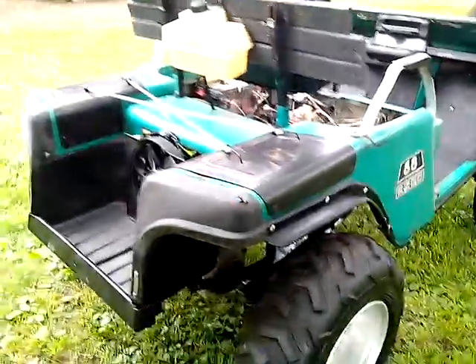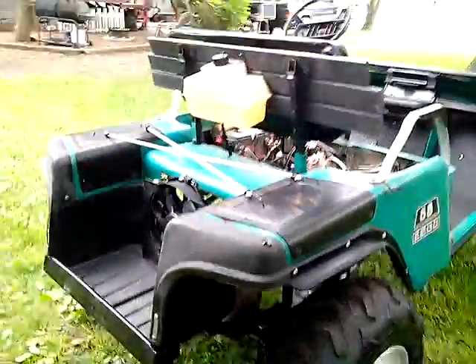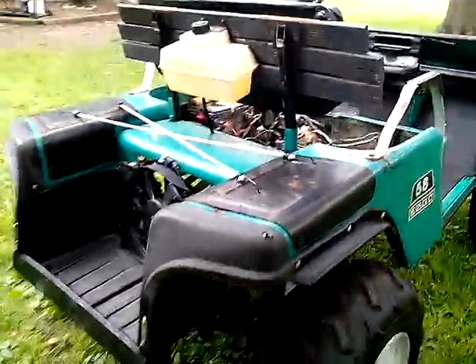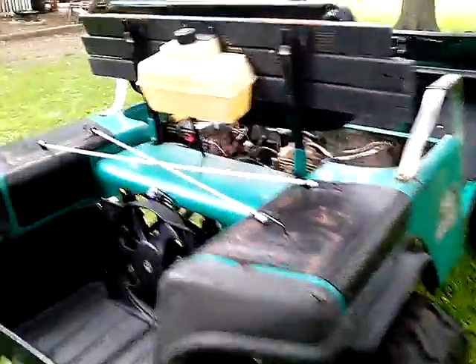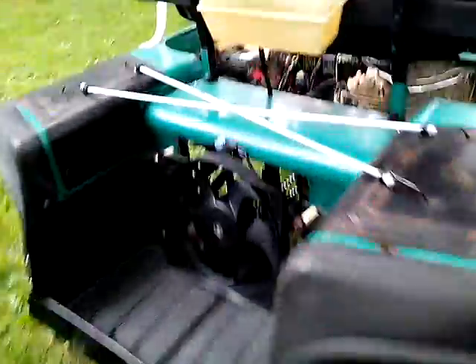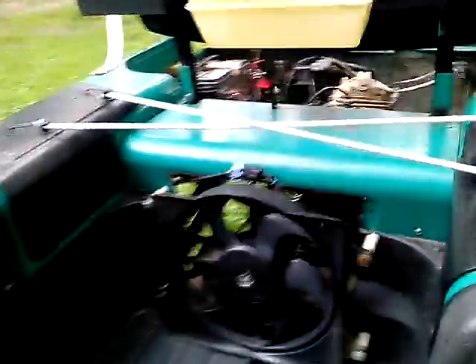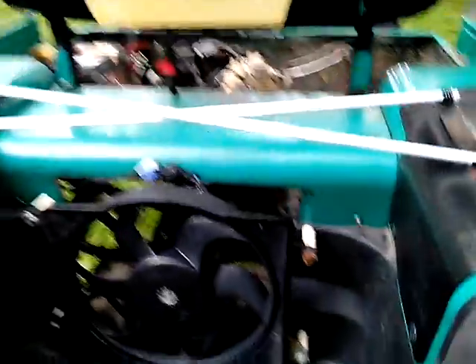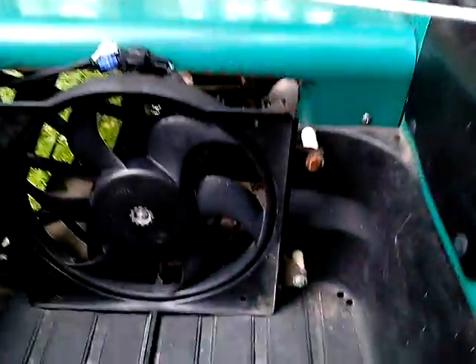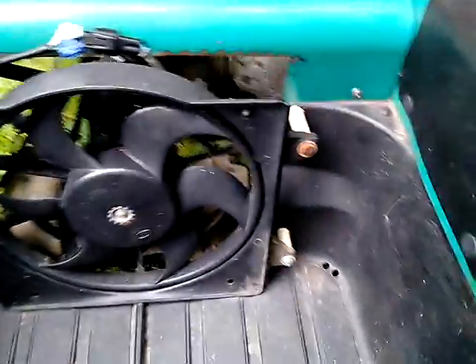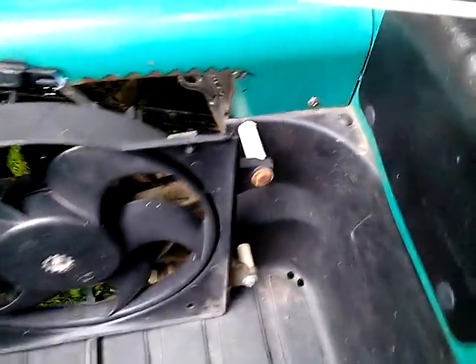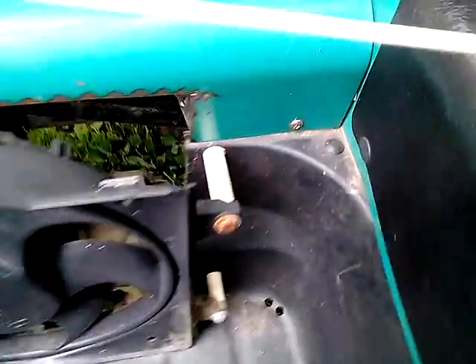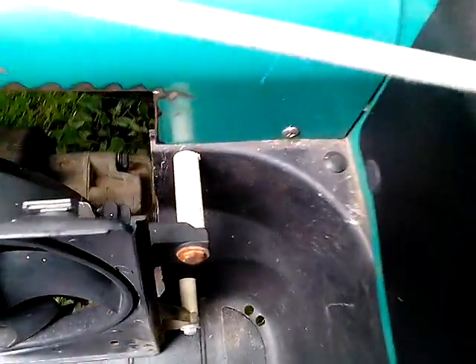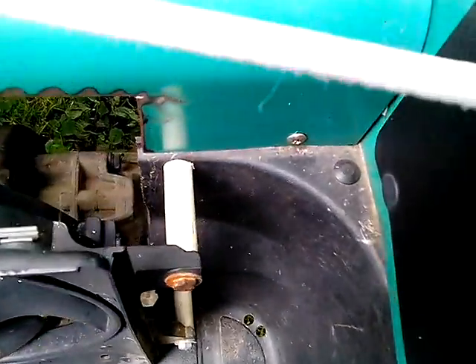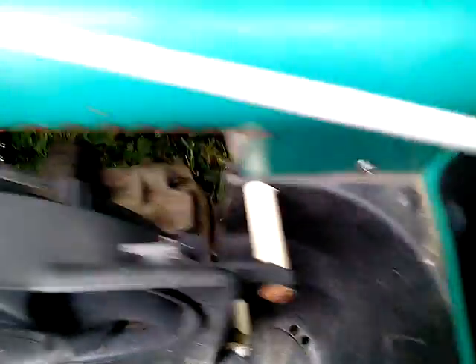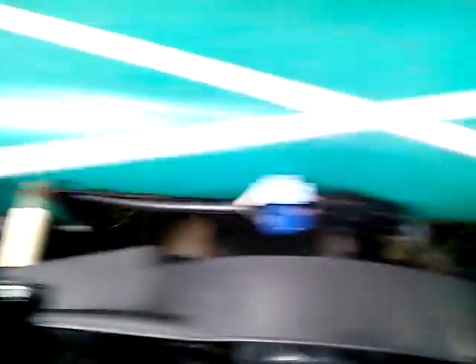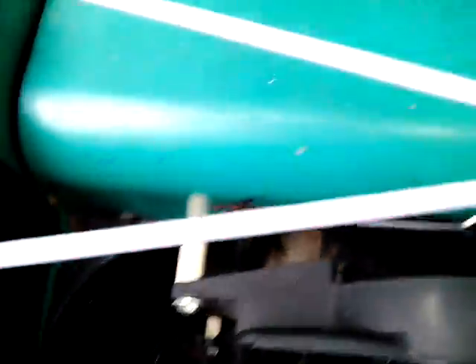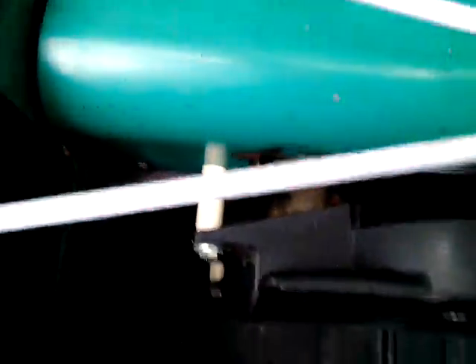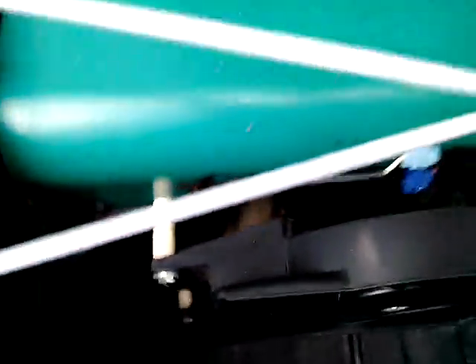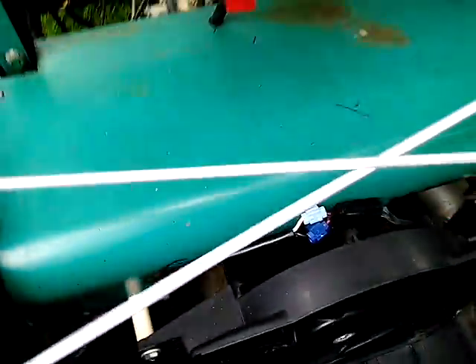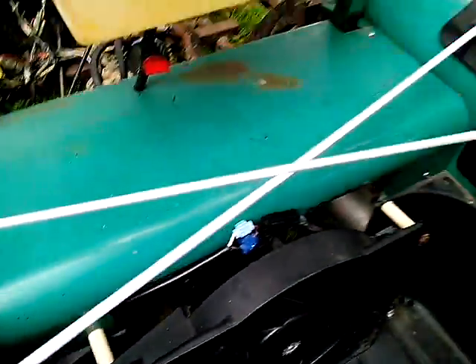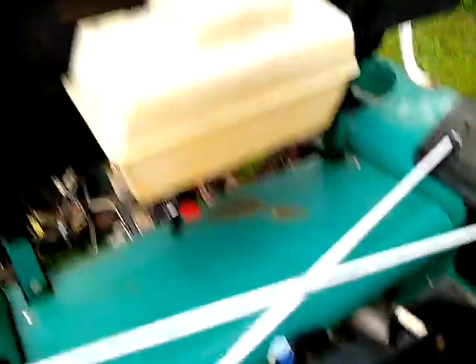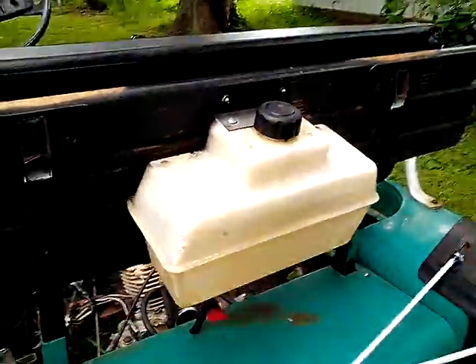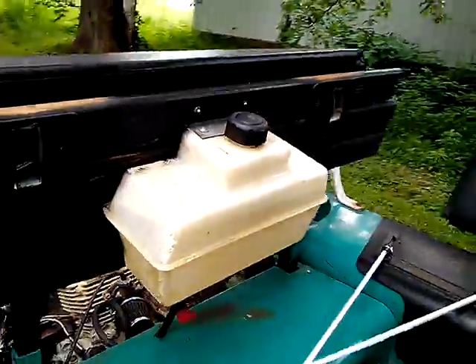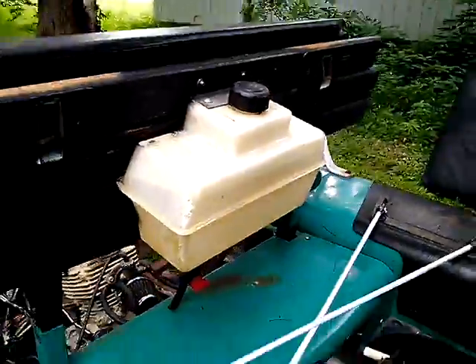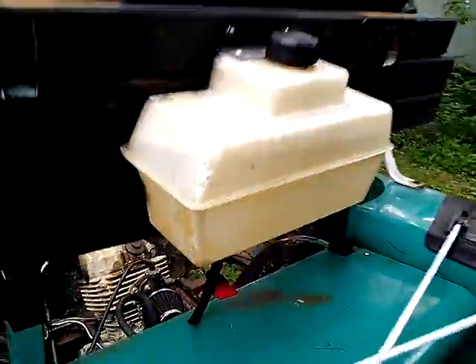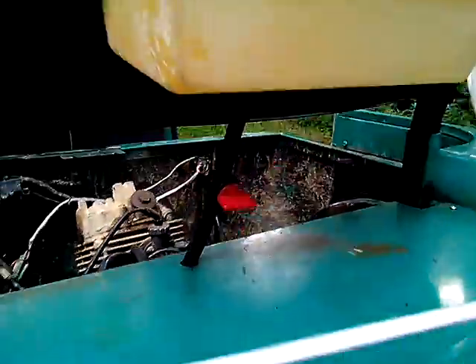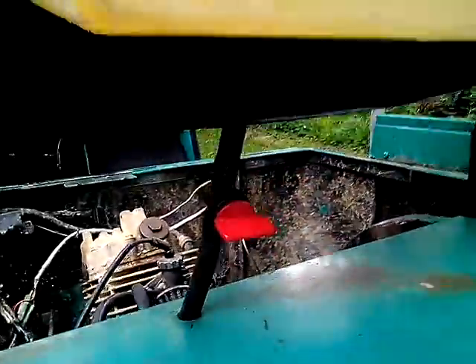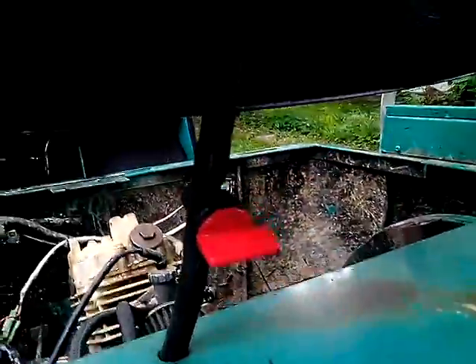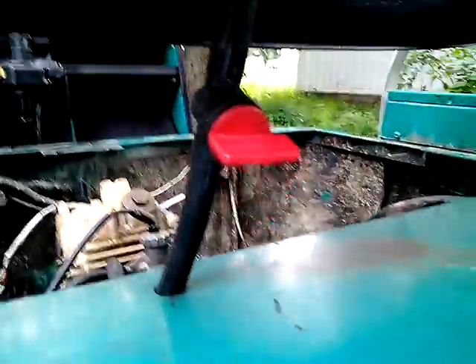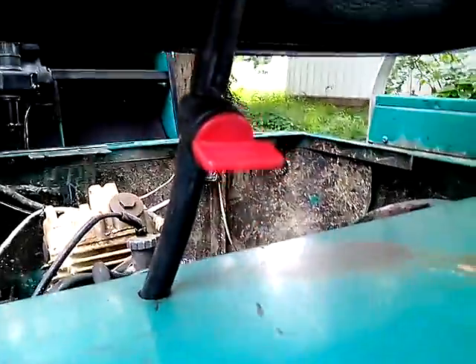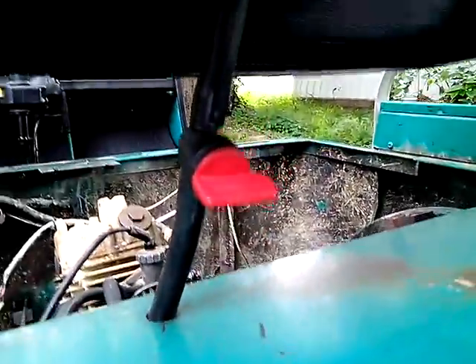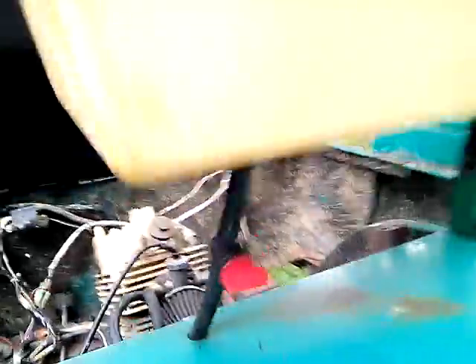We have an electric fan right here in the back, with little spacers on it and a PVC. We got bungee cords right here, and there's the gas tank. Here's how you turn the gas on and off.